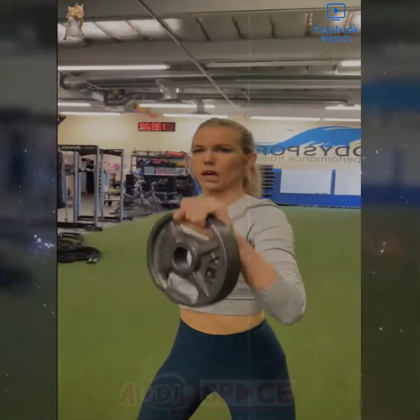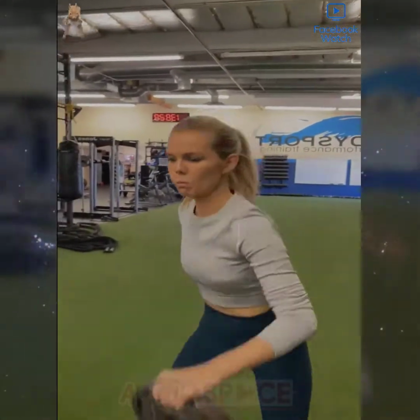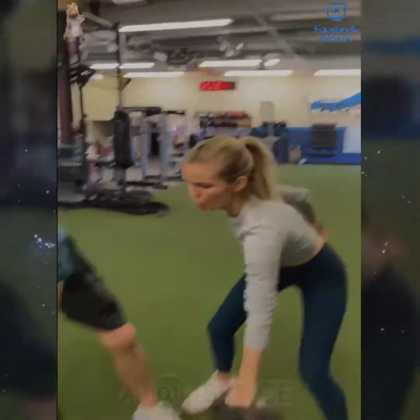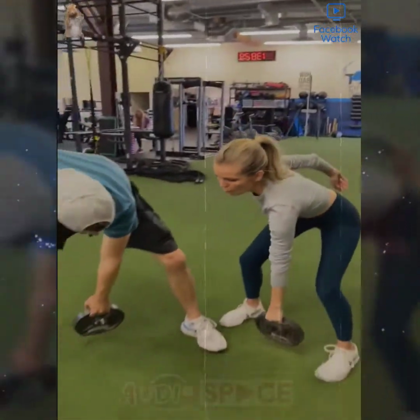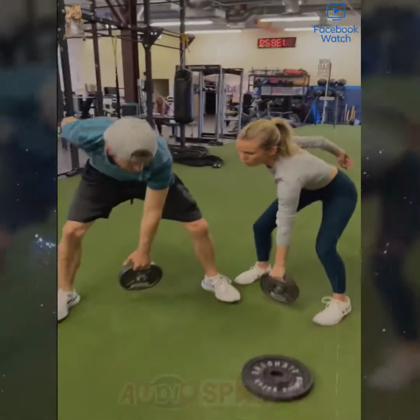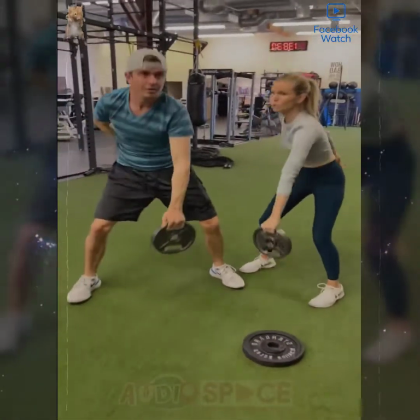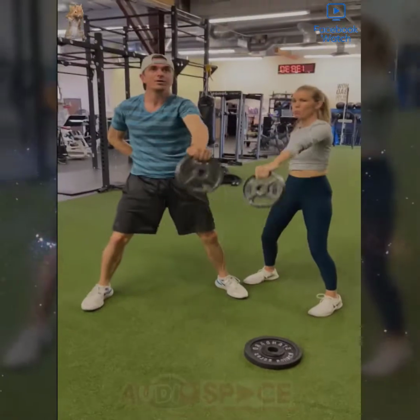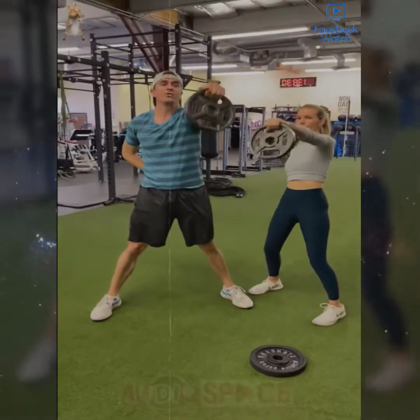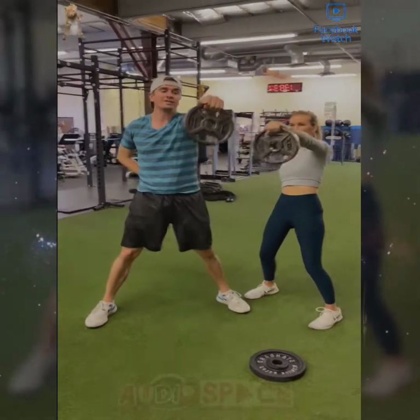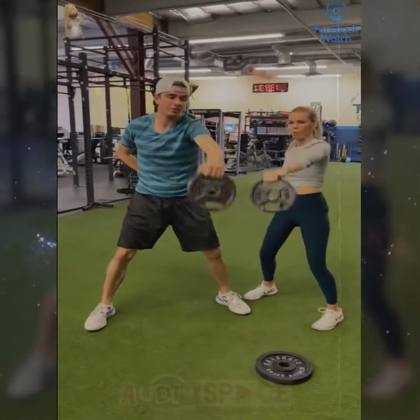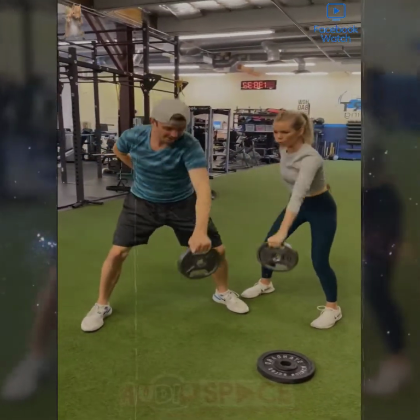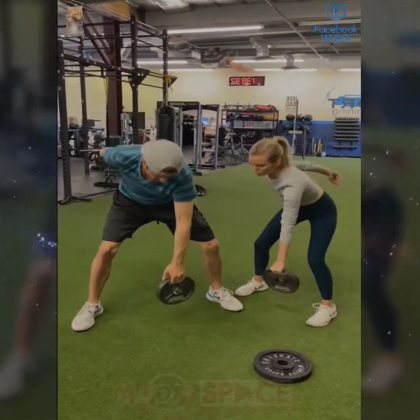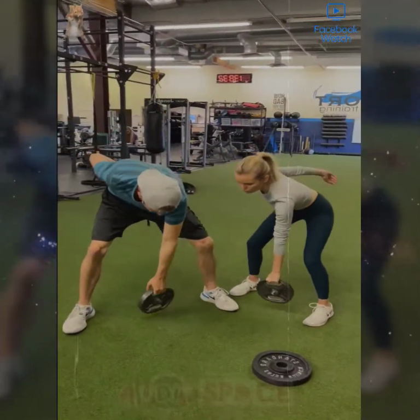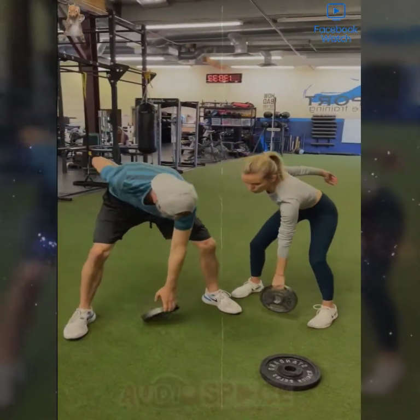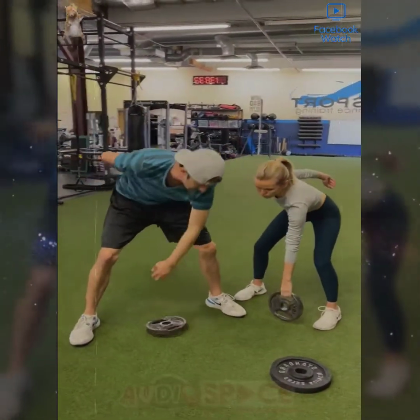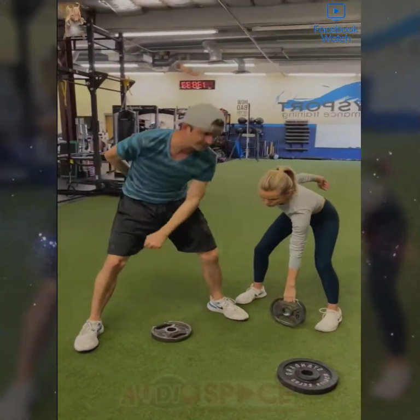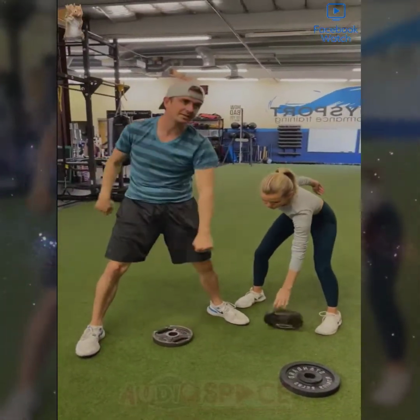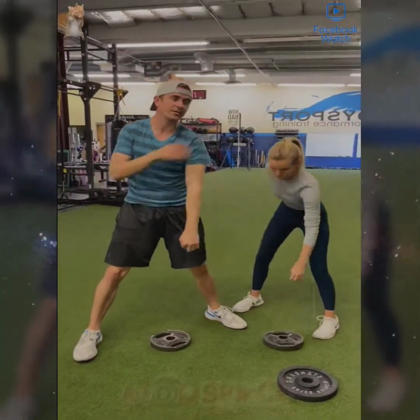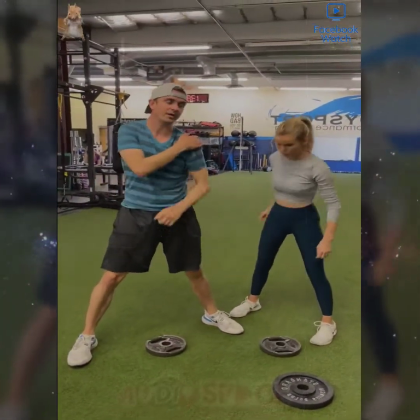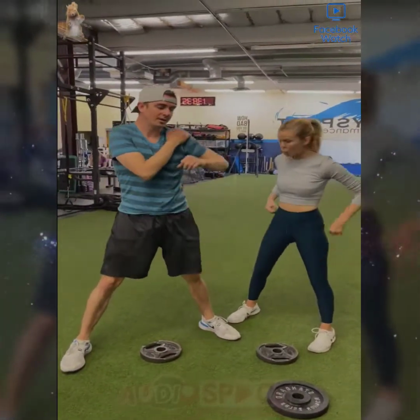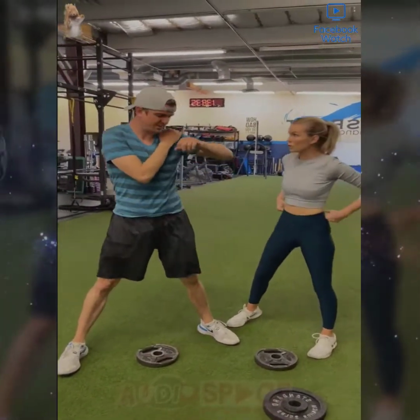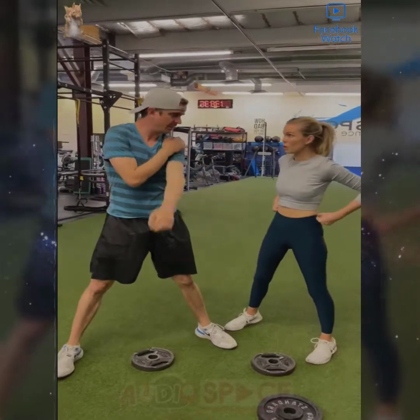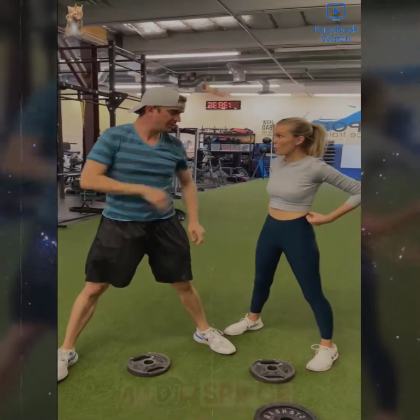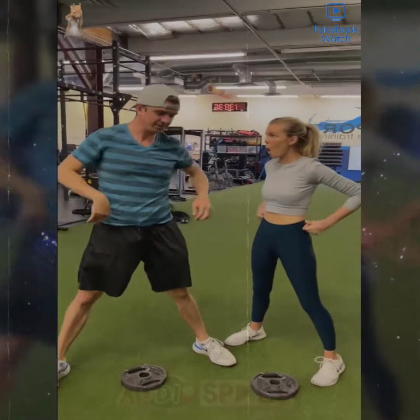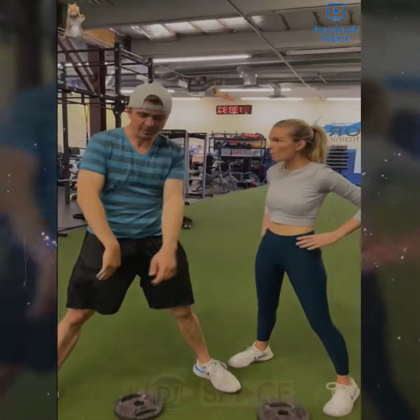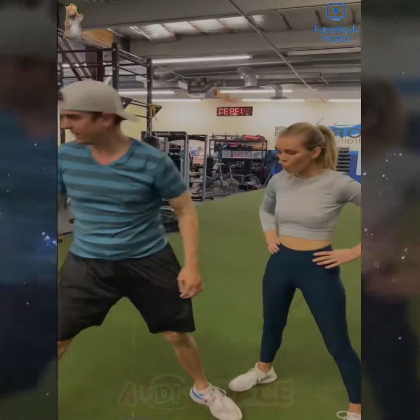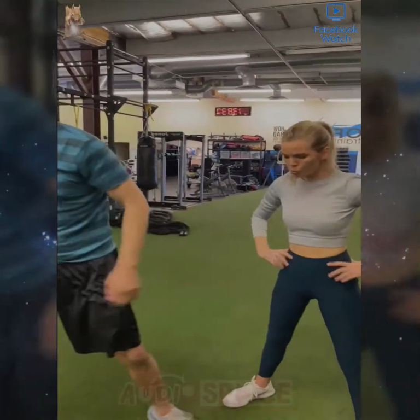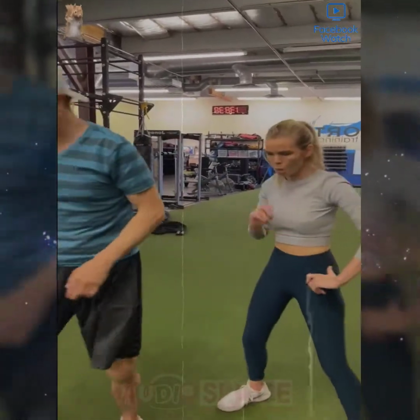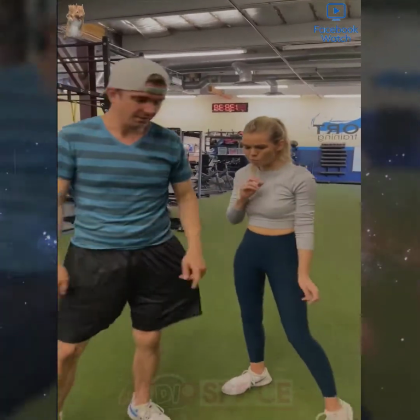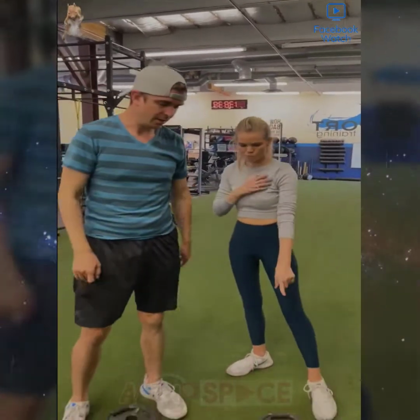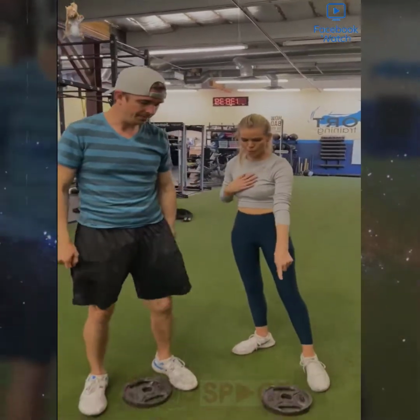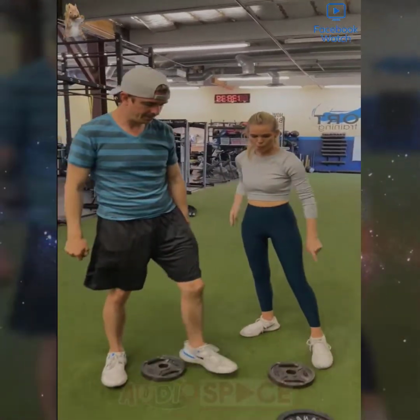Don't use your back. Use your legs. Okay, you got that? That's a lot of weight. That's a lot of weight right there. I gotta pause that because that's a lot of weight. Probably use less weight.